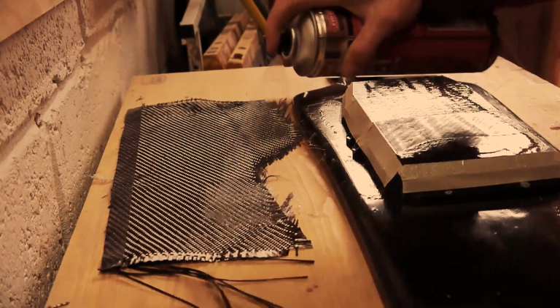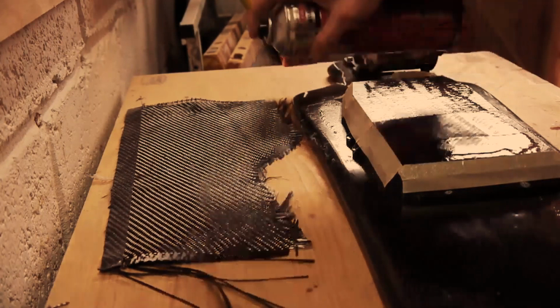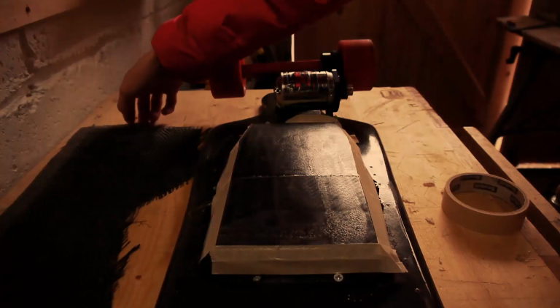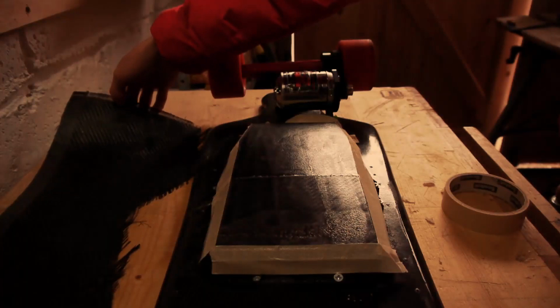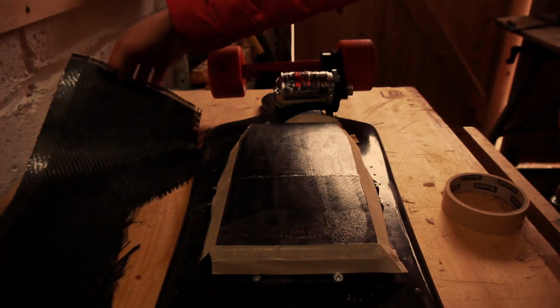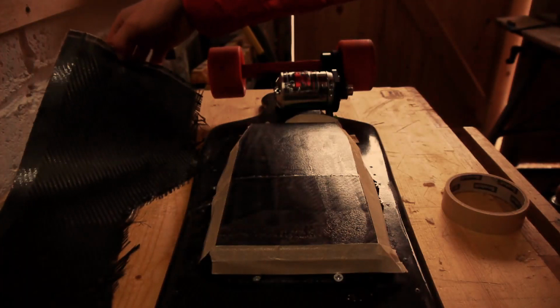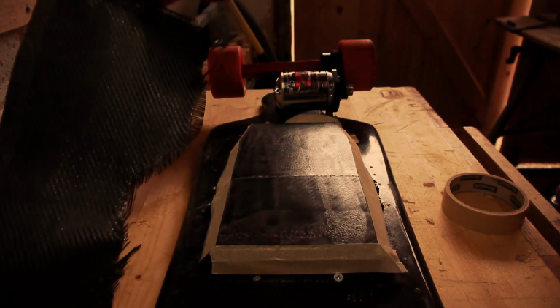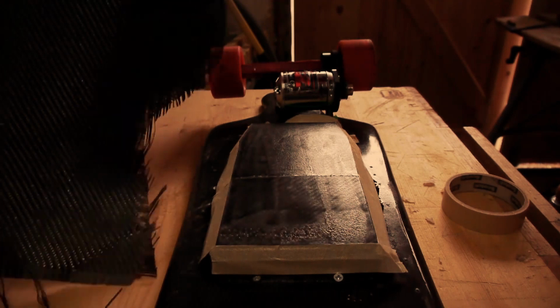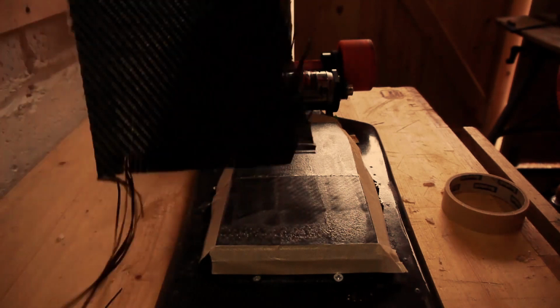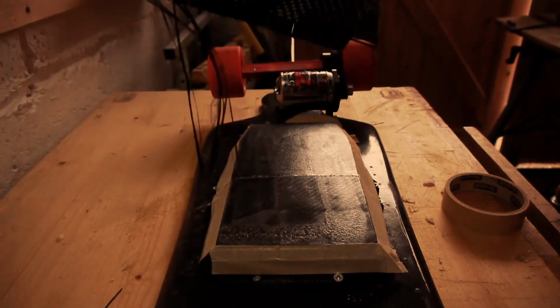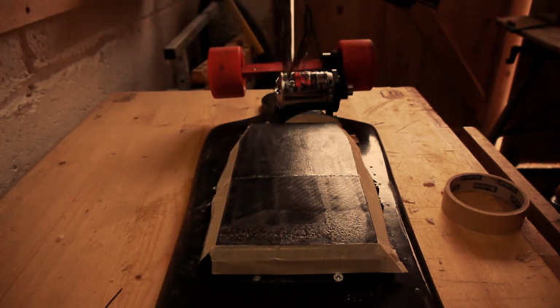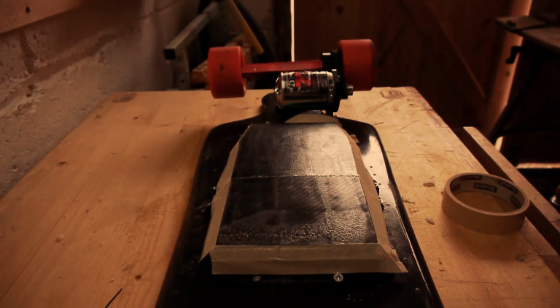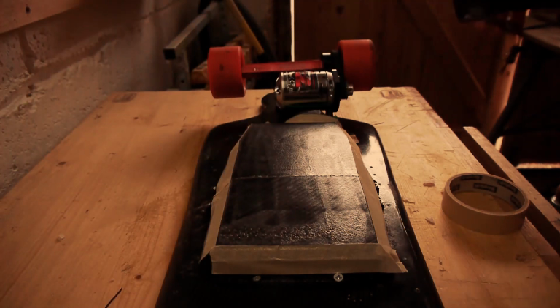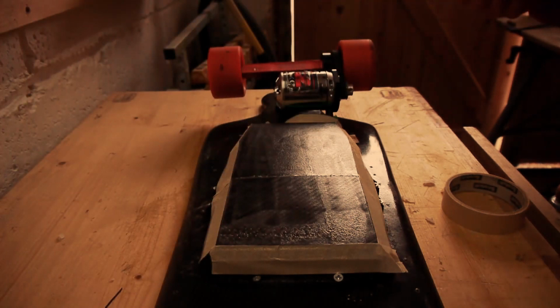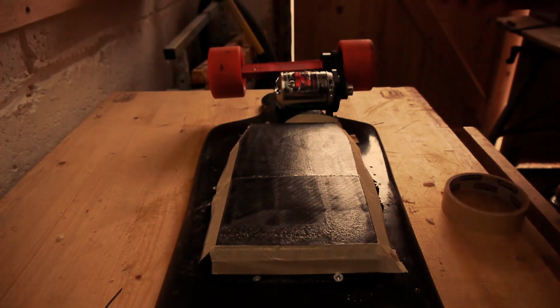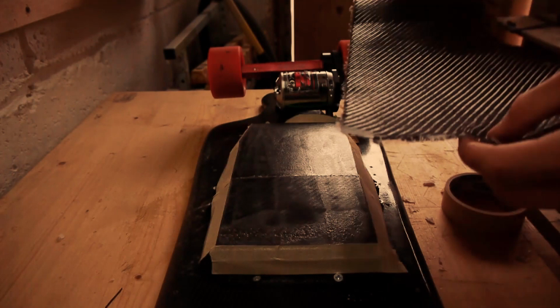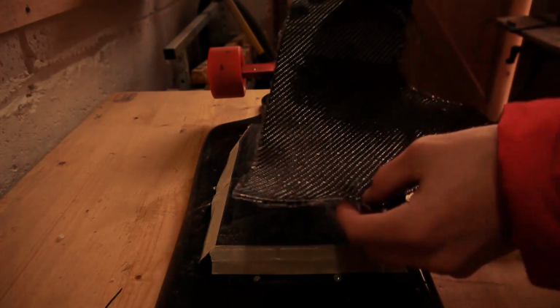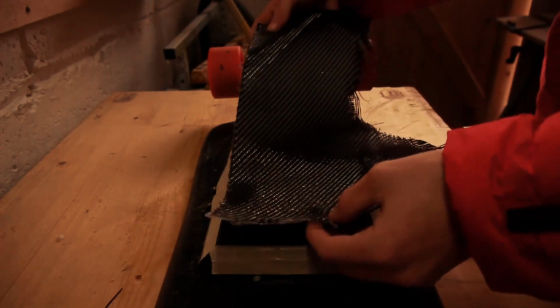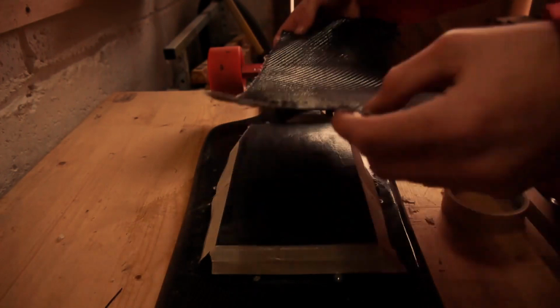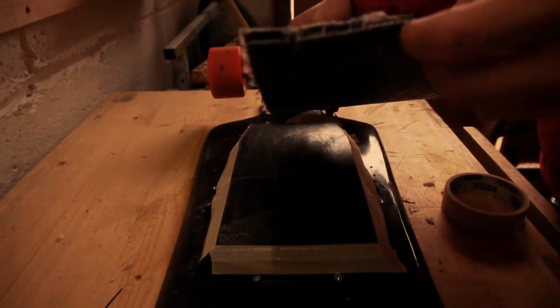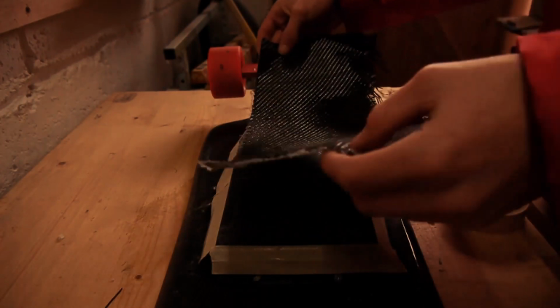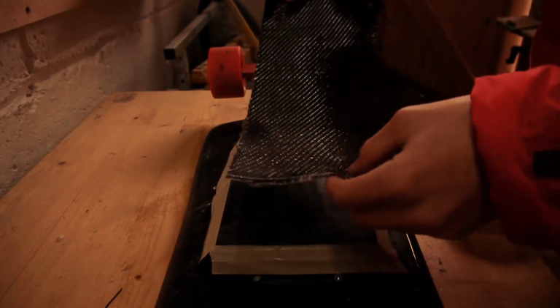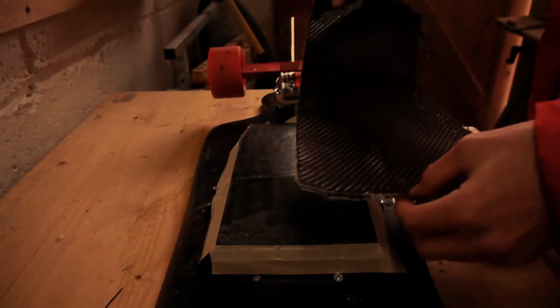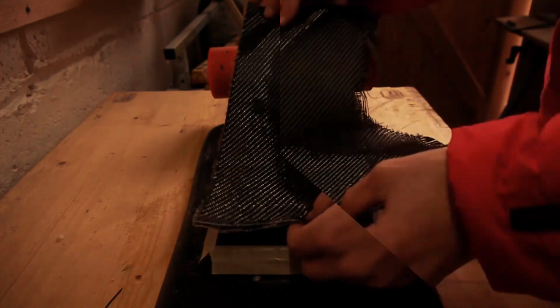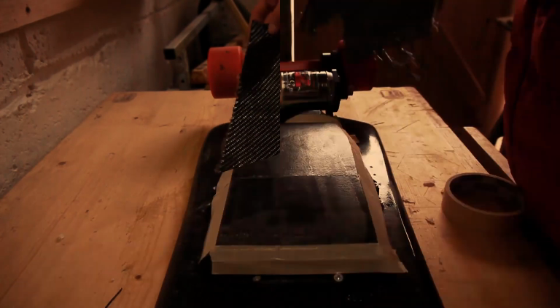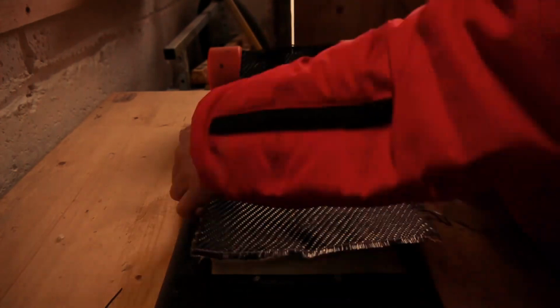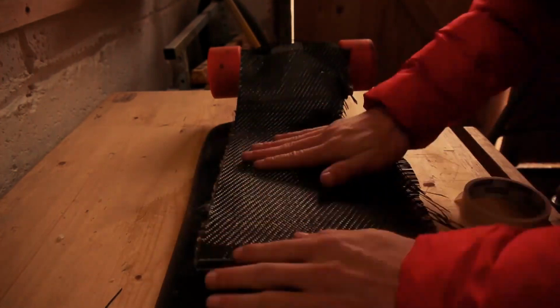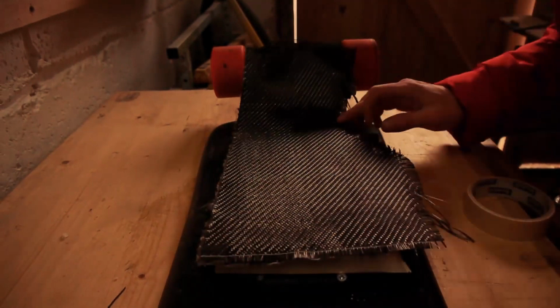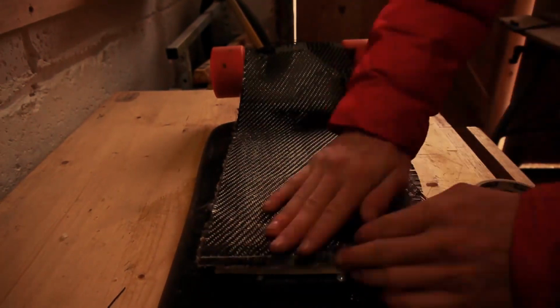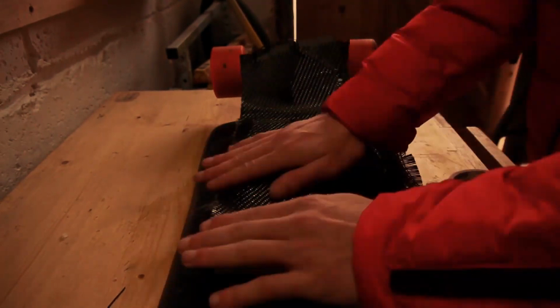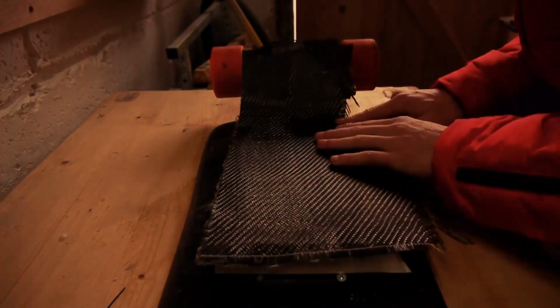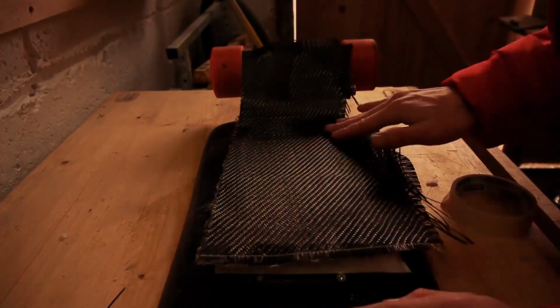Spray a little bit of contact adhesive on both sides. This method is so much easier than sticking the carbon fibre on top of epoxy resin — cleaner and less liquid.